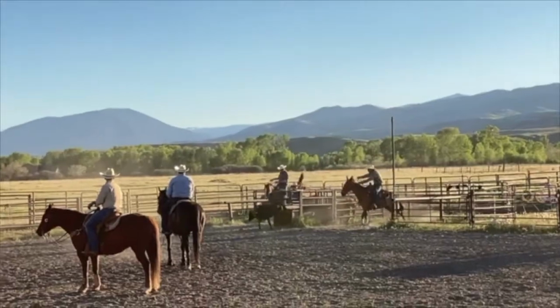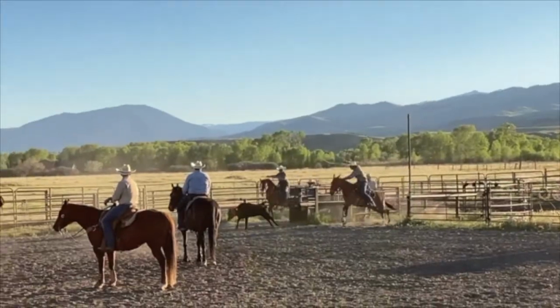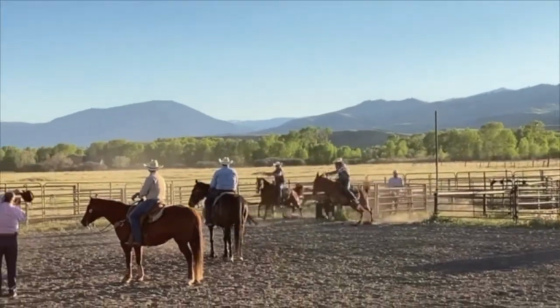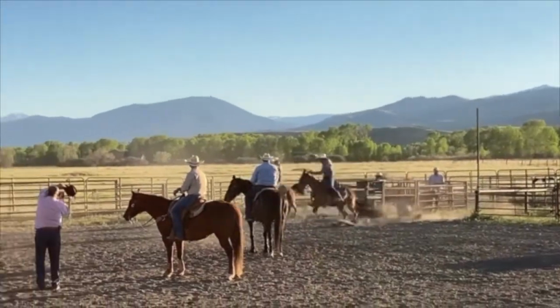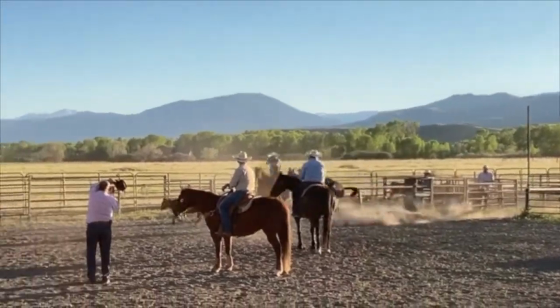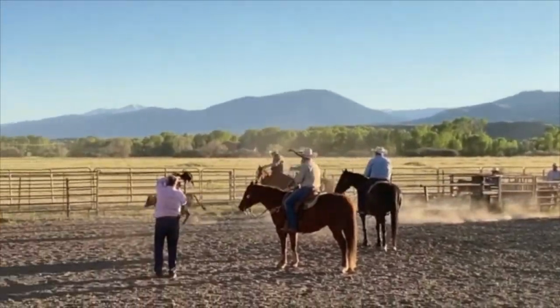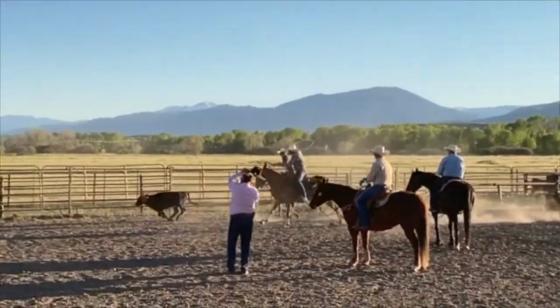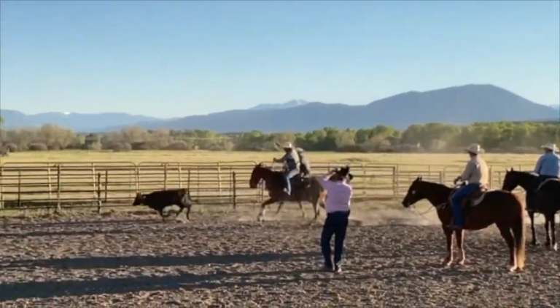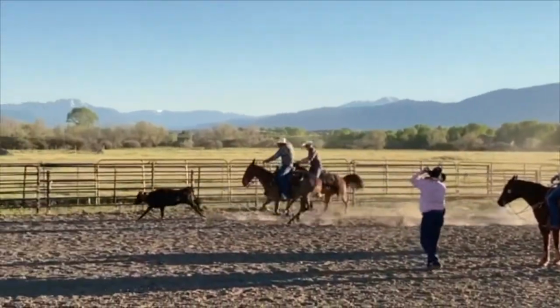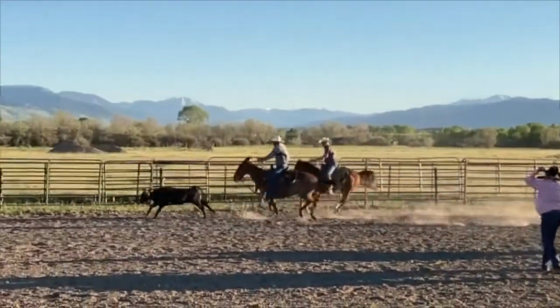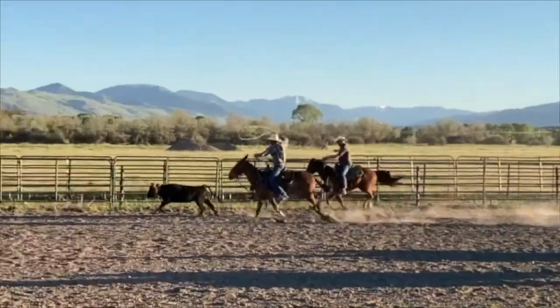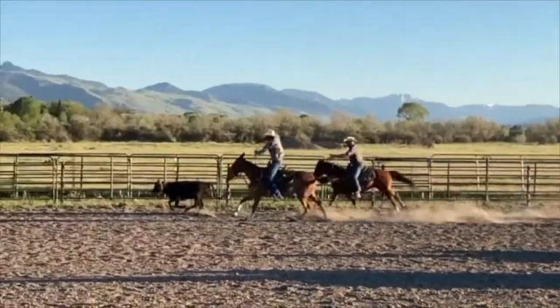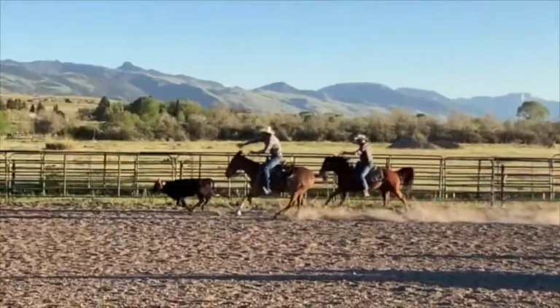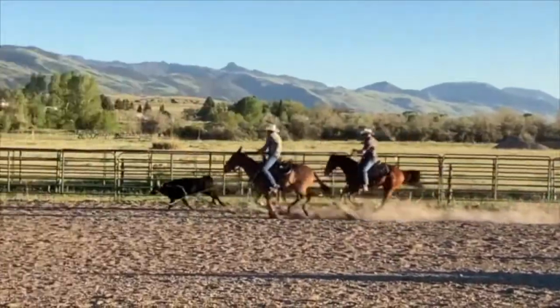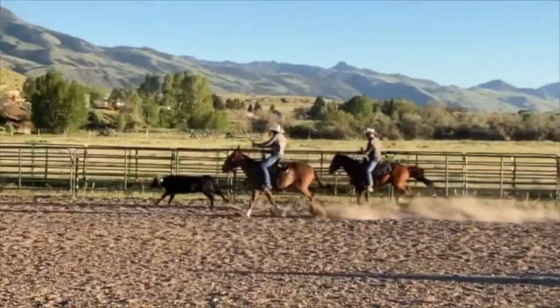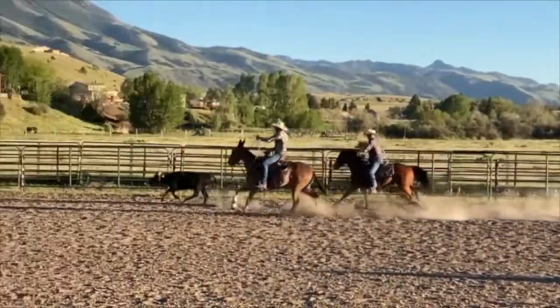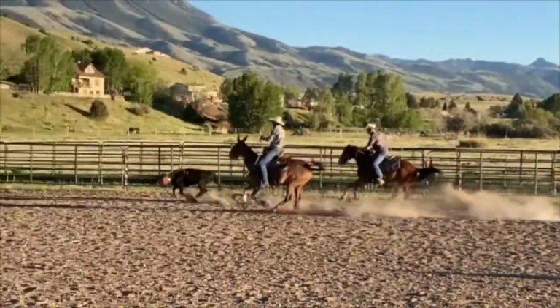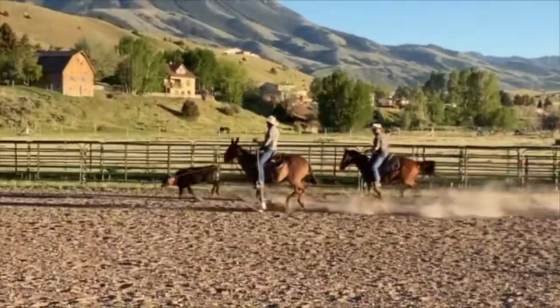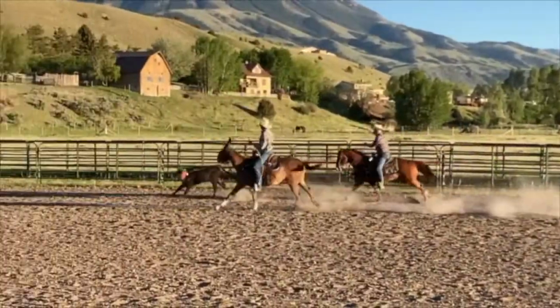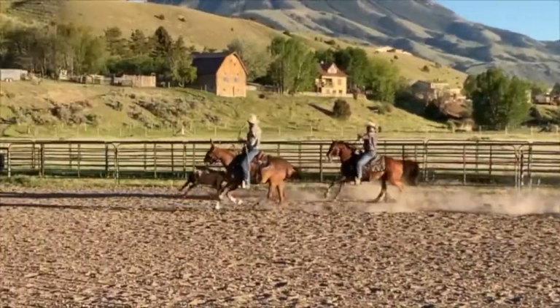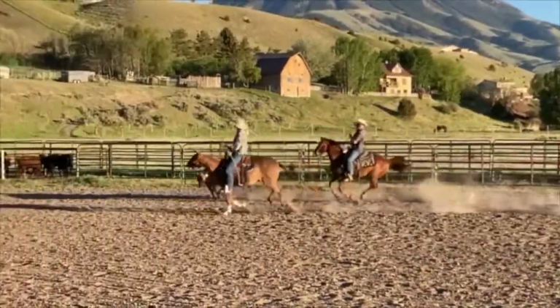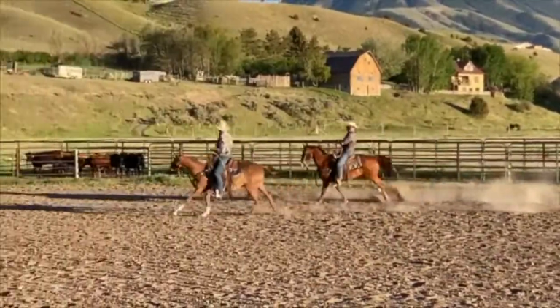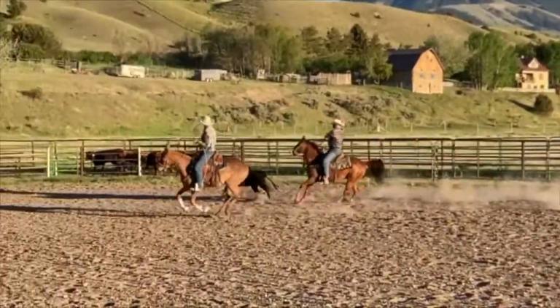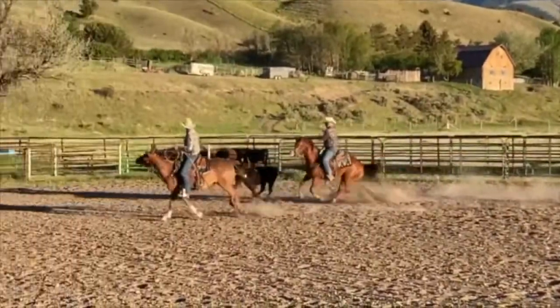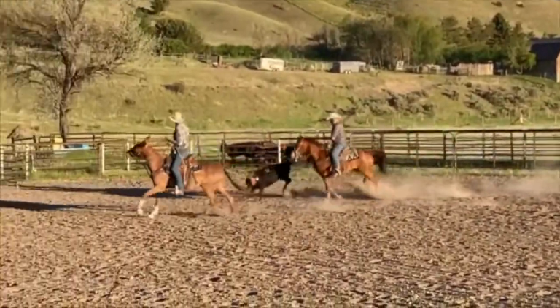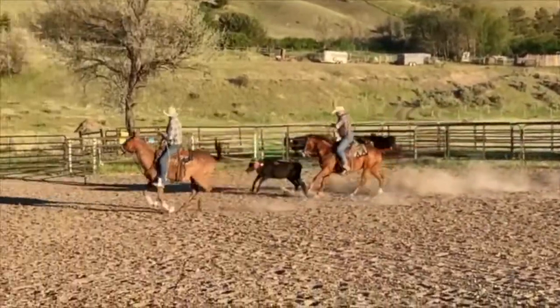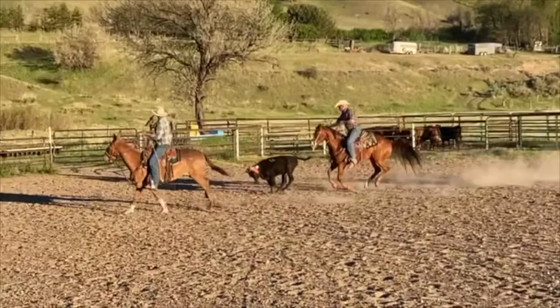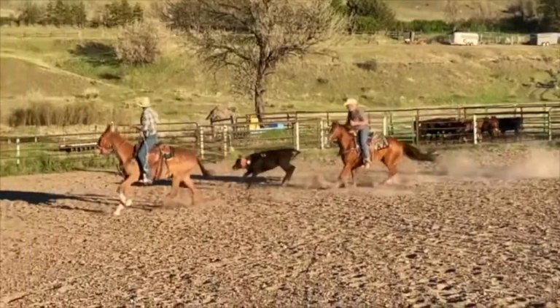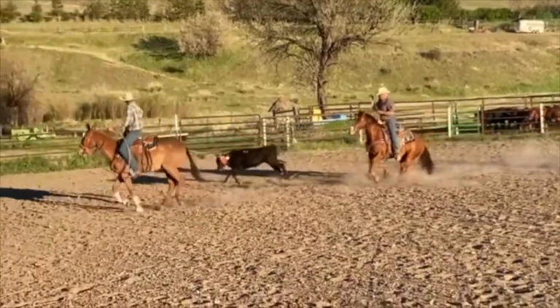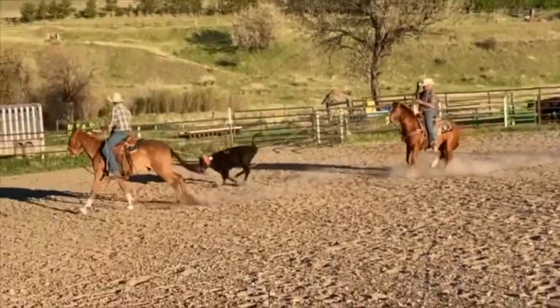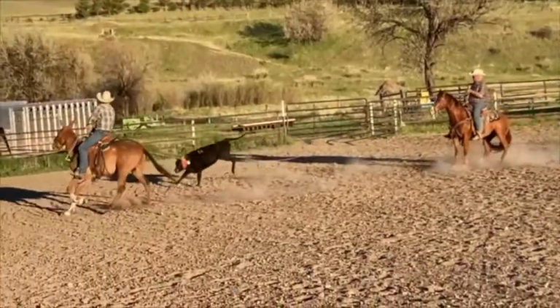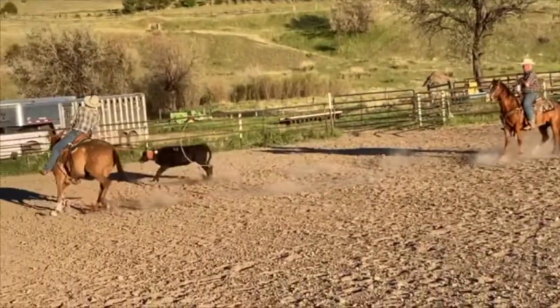Lefty knows how to do a job. He's got a lot of speed when you ask for it, and he's got a really nice trot and slow lope.